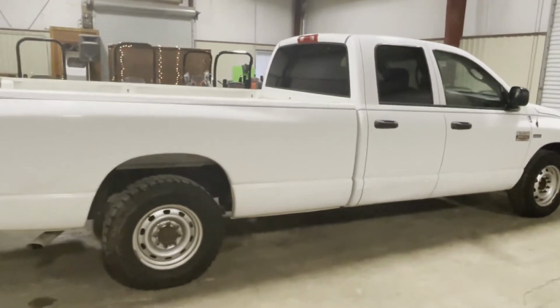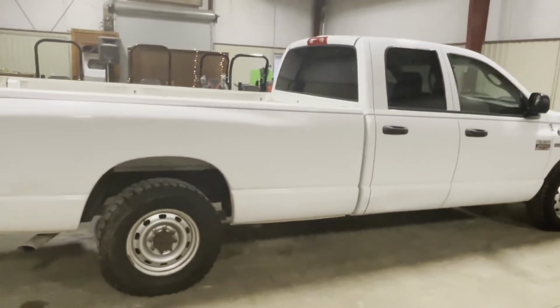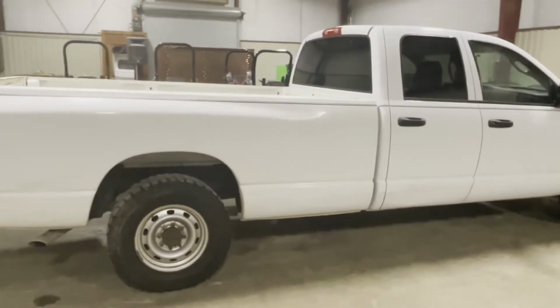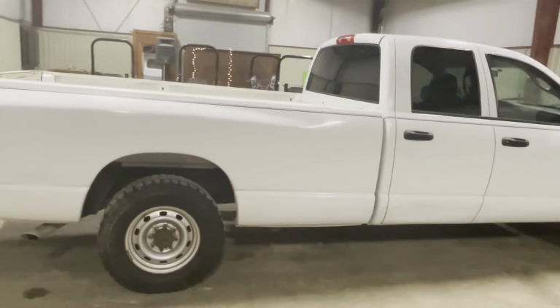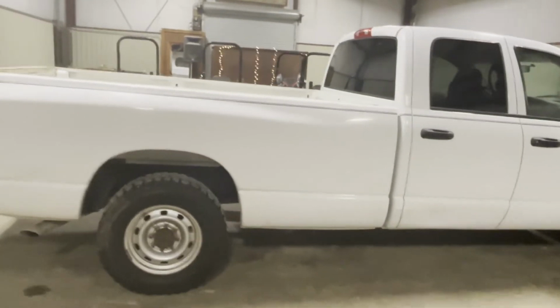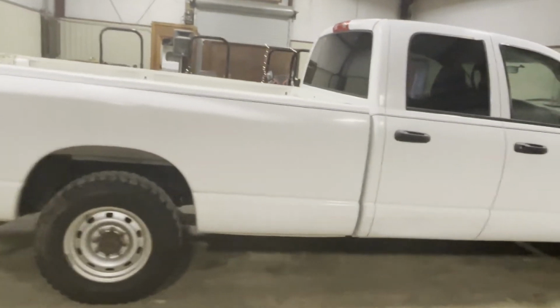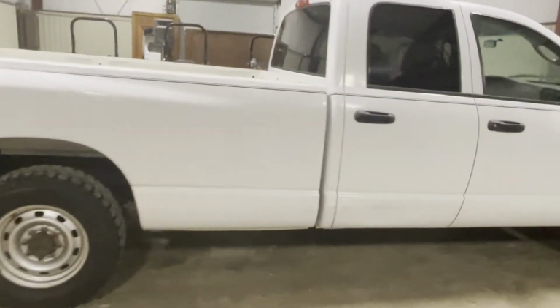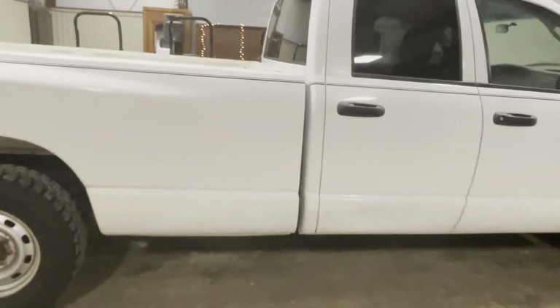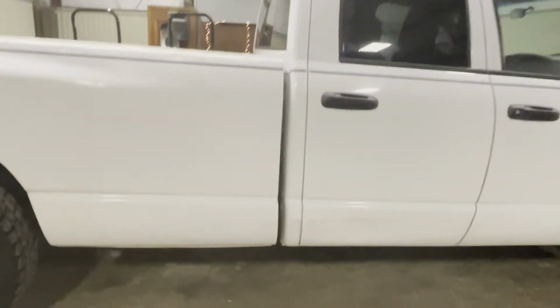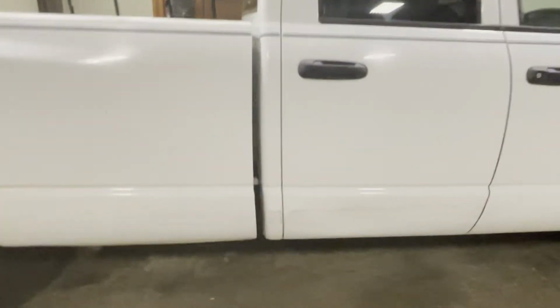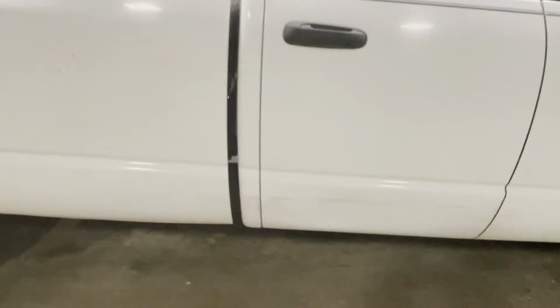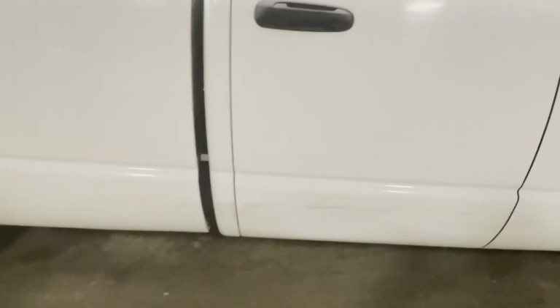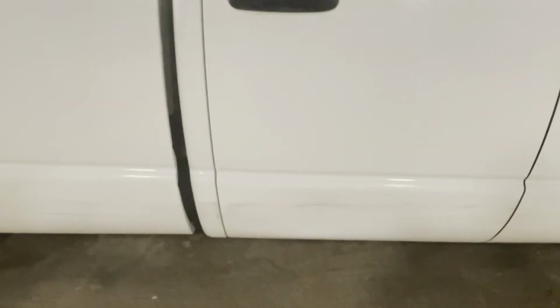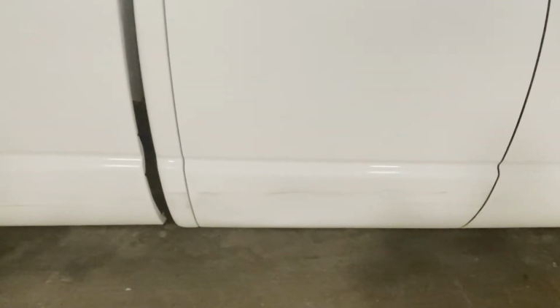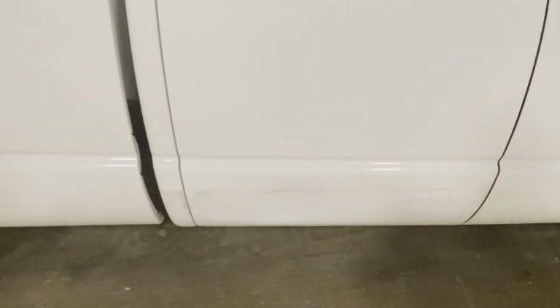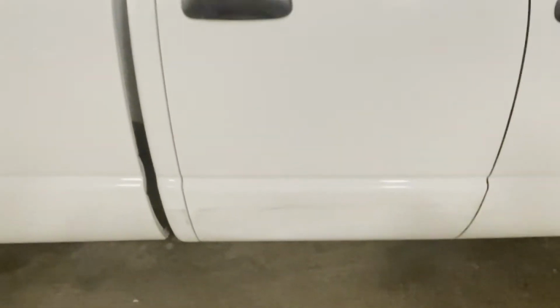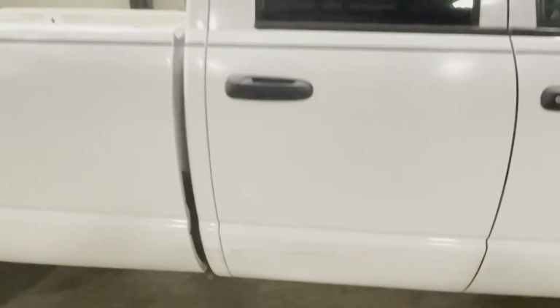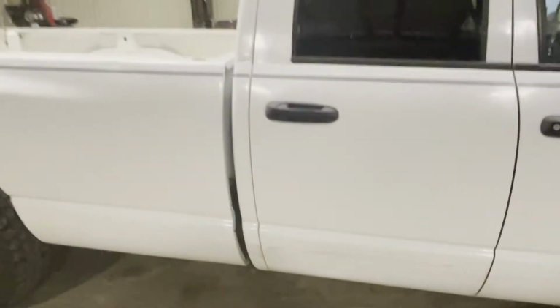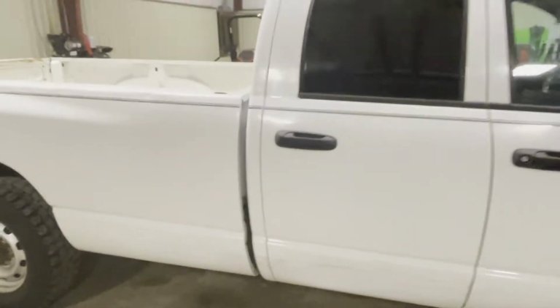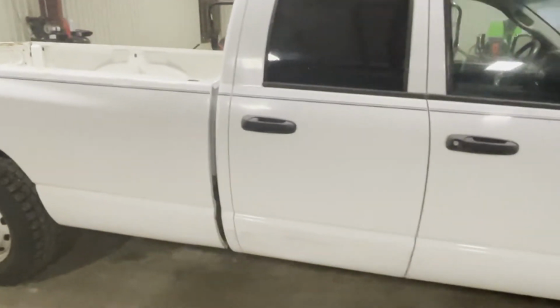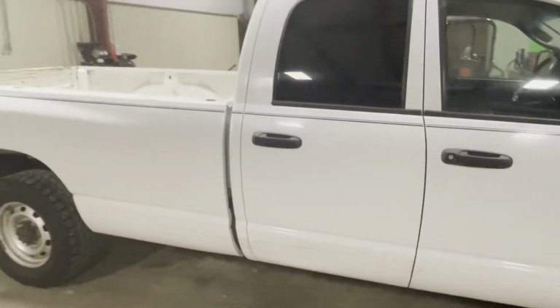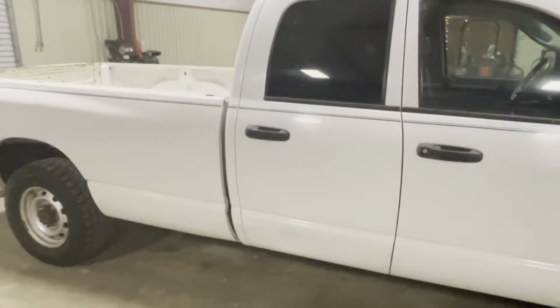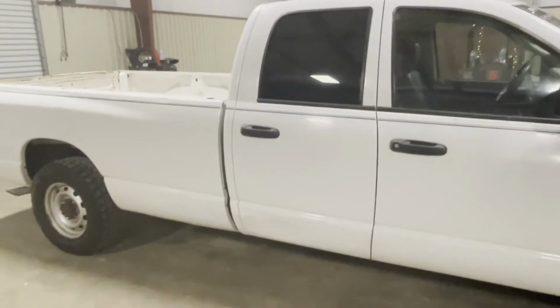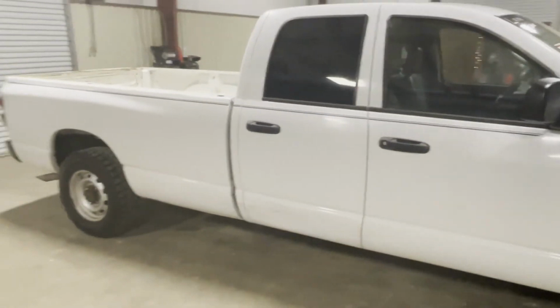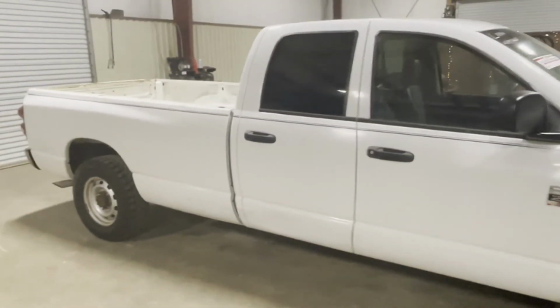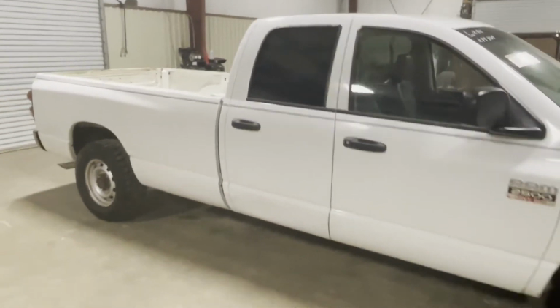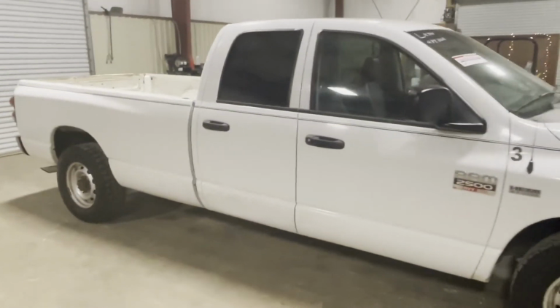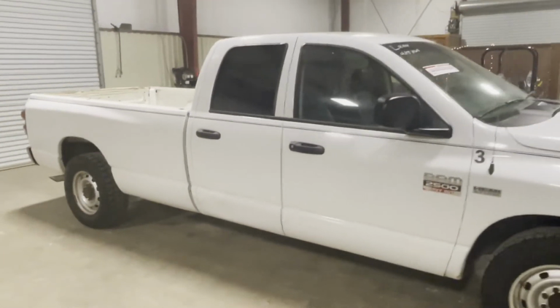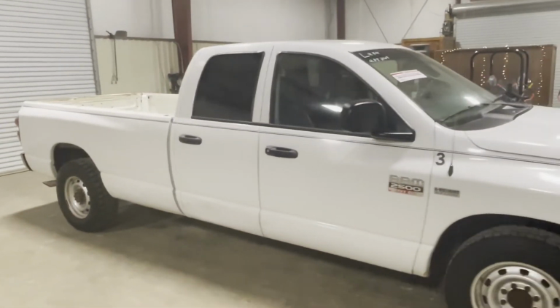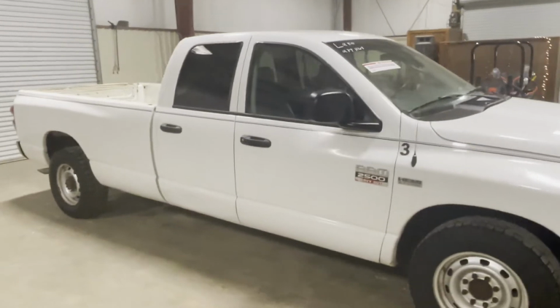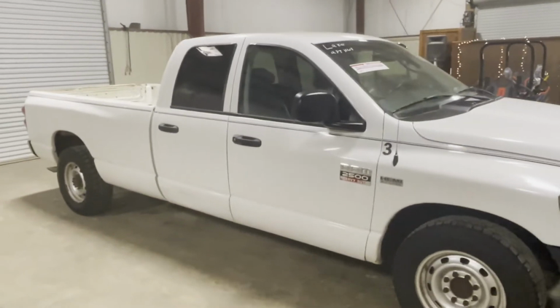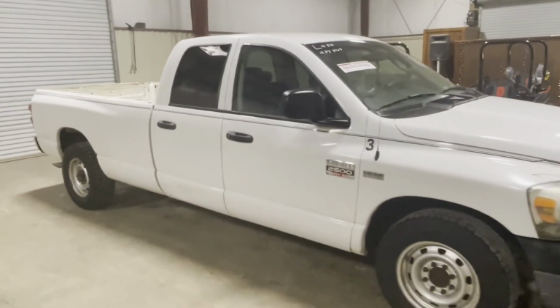Walking around the side, you can see the truck is fairly straight on this side. There's a little ding on the bottom of the passenger rear door. The truck does crank, it does run, and it does drive. We rebuilt the transmission, but it does have a little engine noise, which you will see later in some of the other videos we're going to be doing.